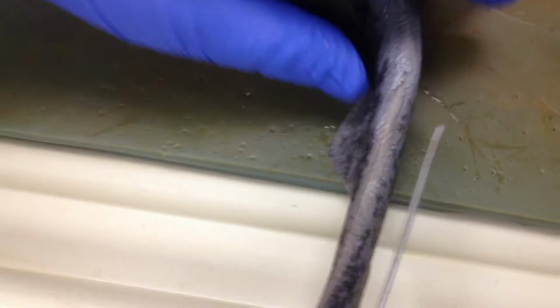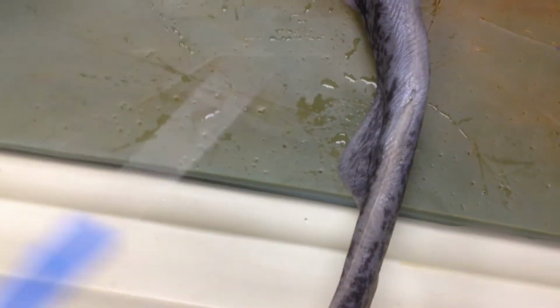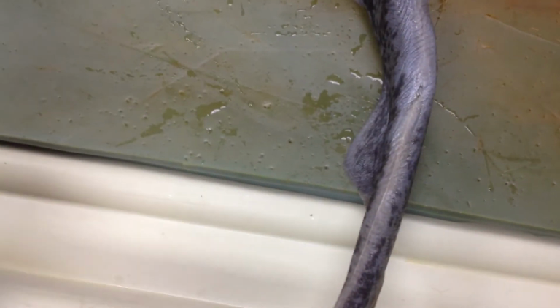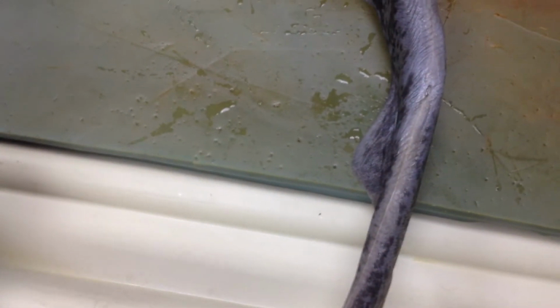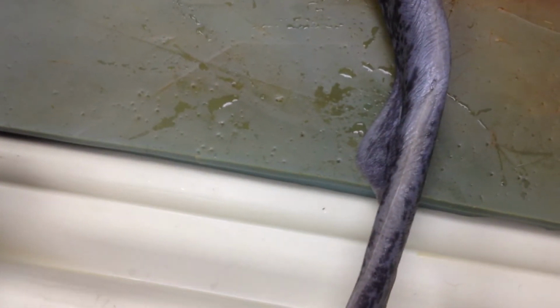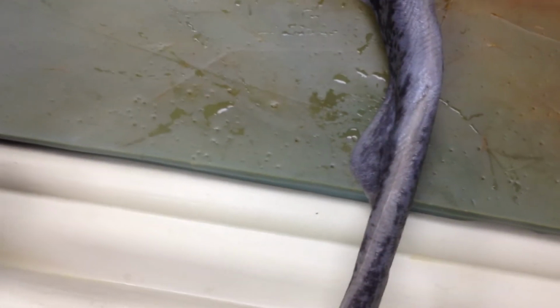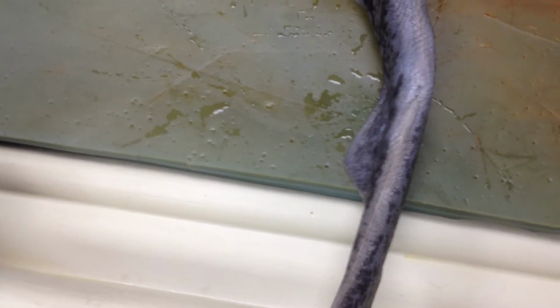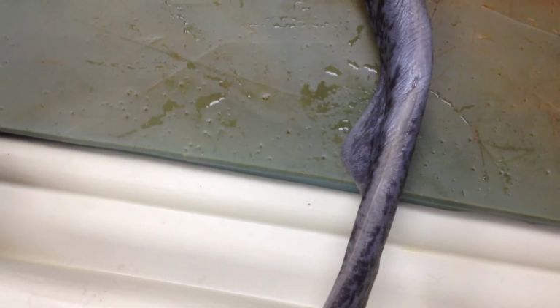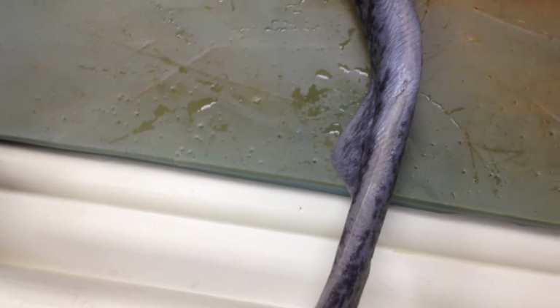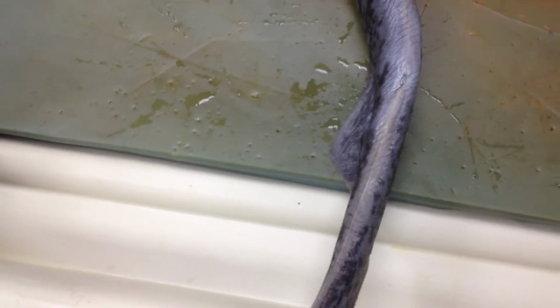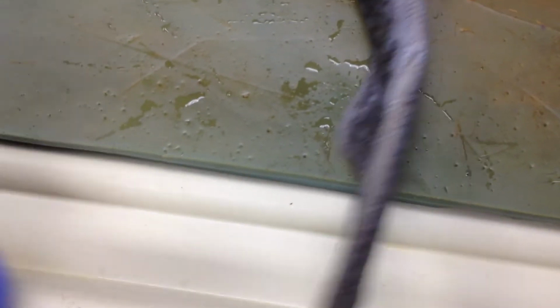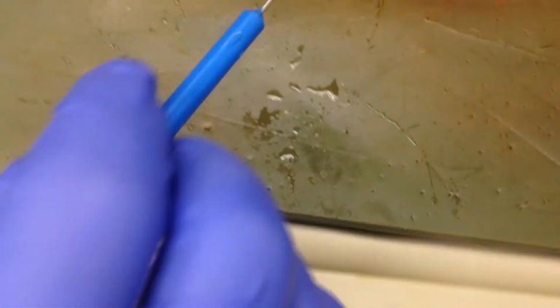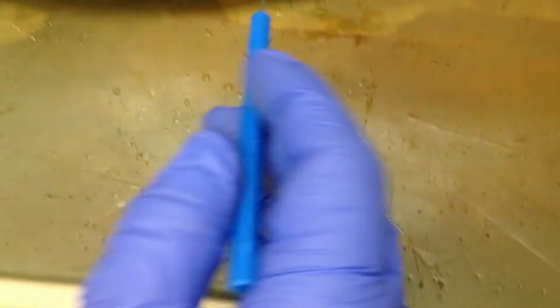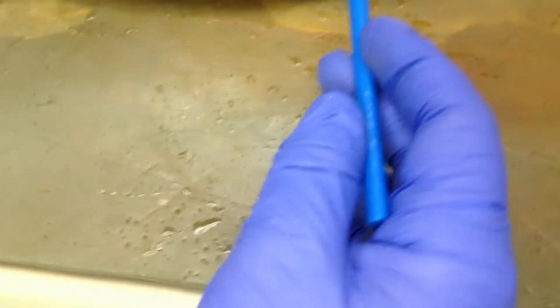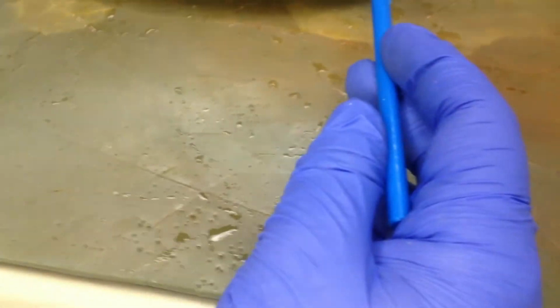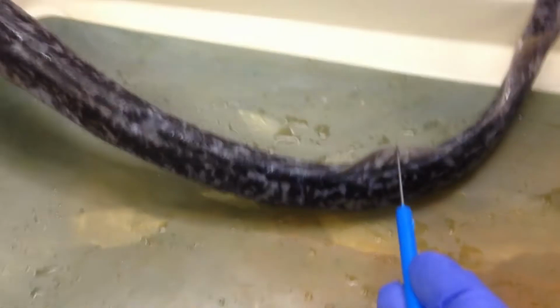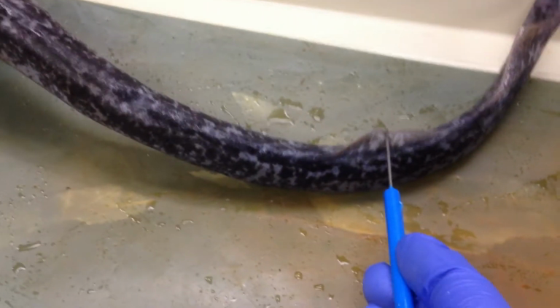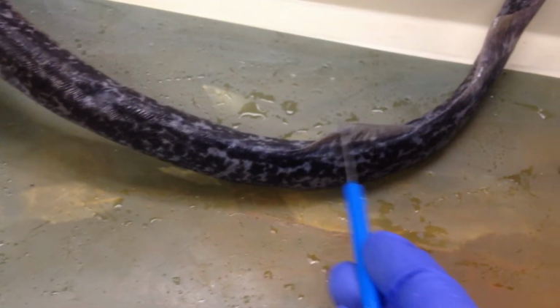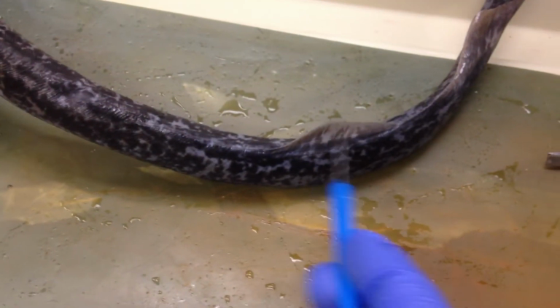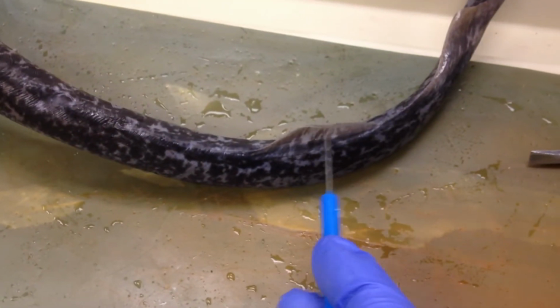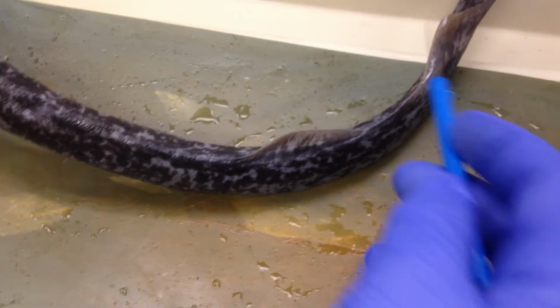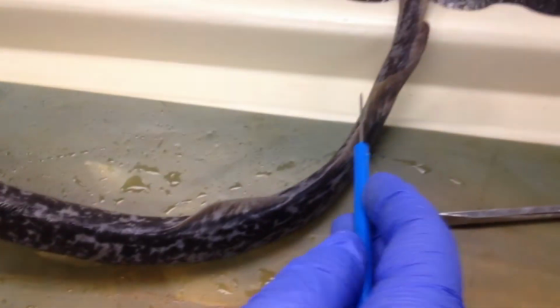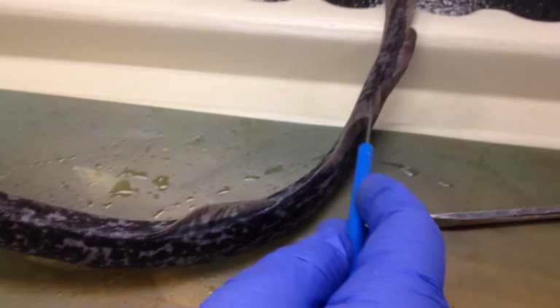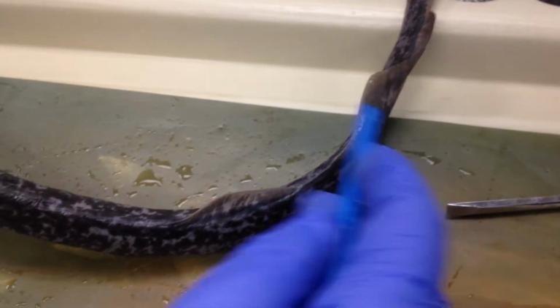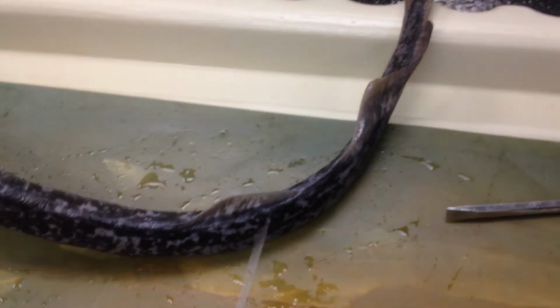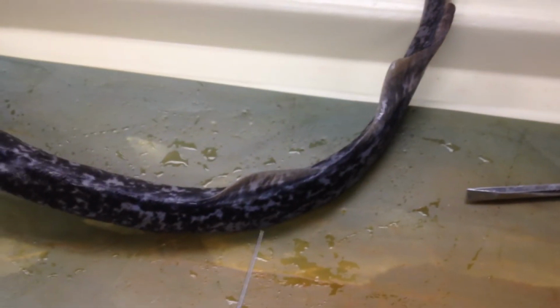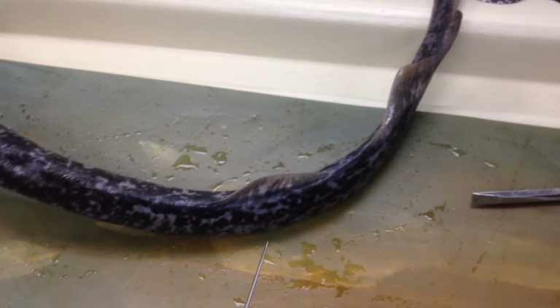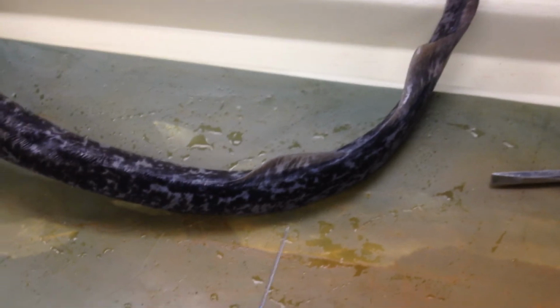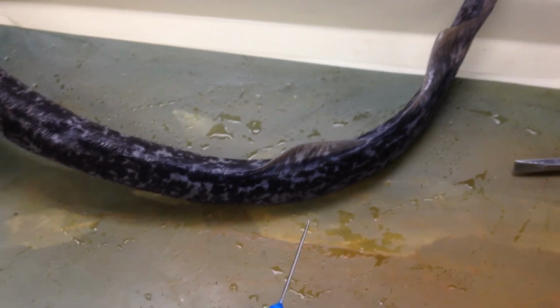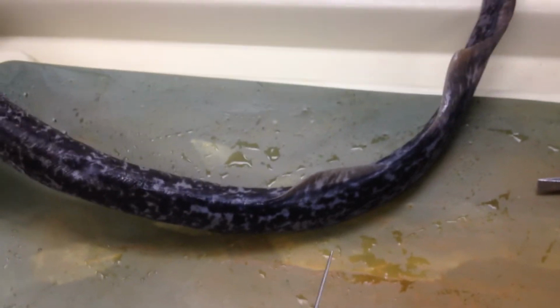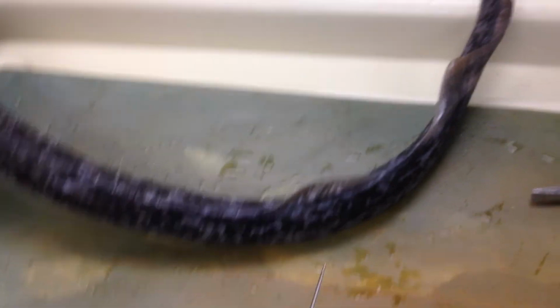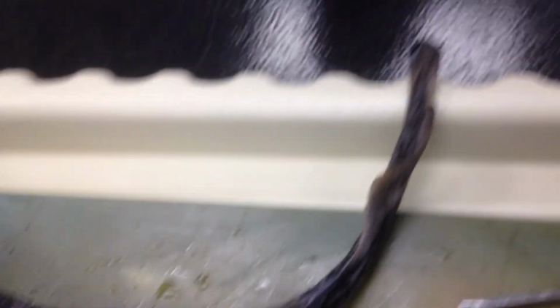Anything else you want to get? The anterior dorsal fin and the posterior dorsal fin — anterior to the front, posterior to the back. And the caudal fin.